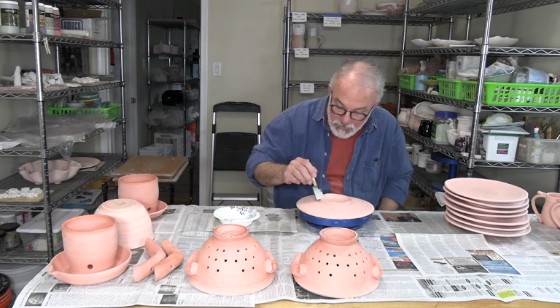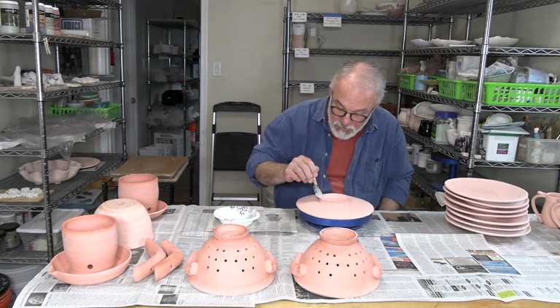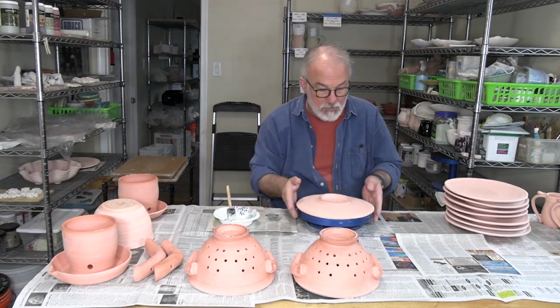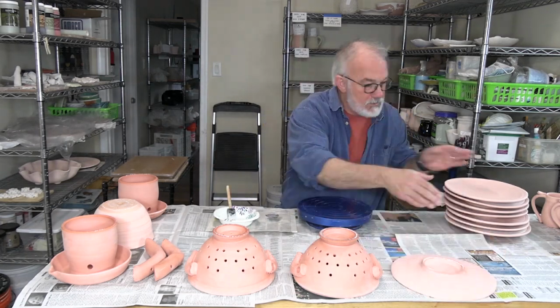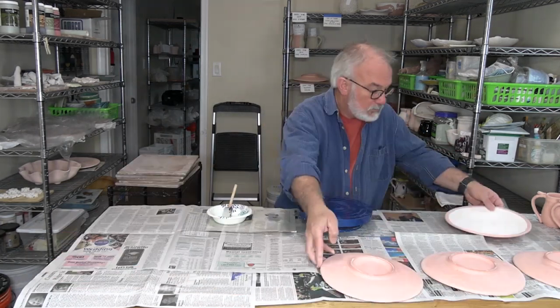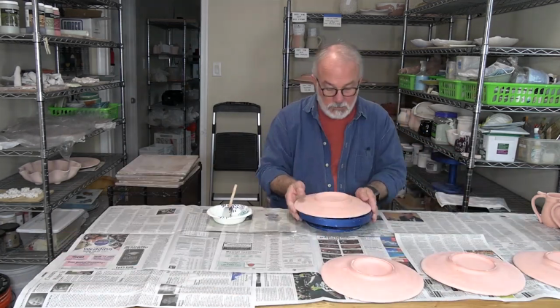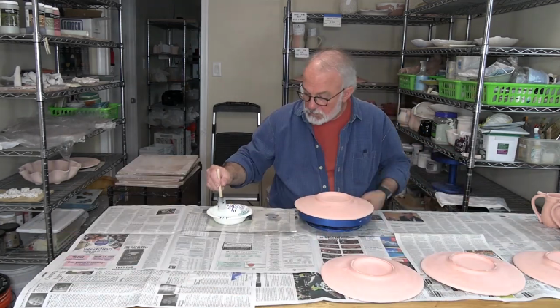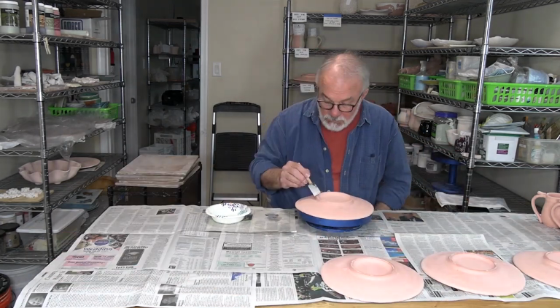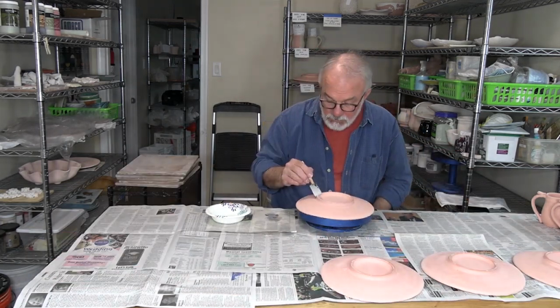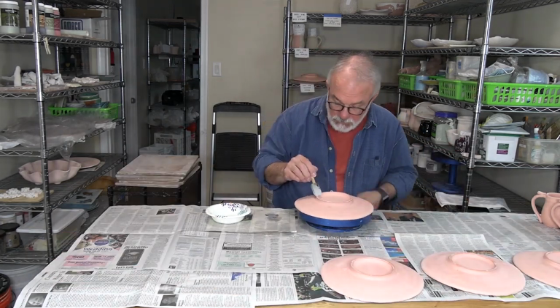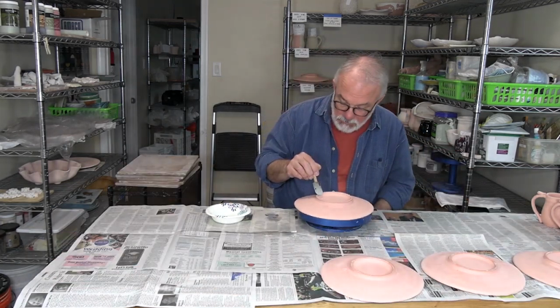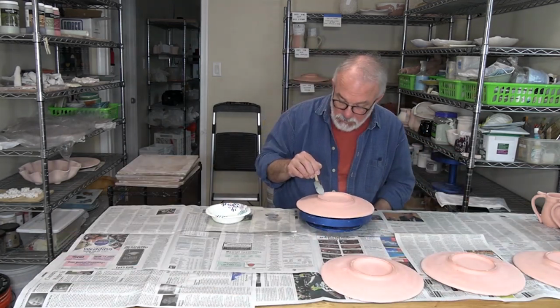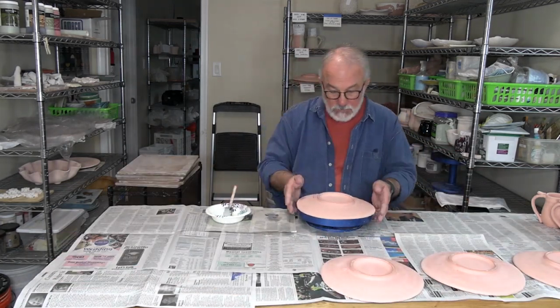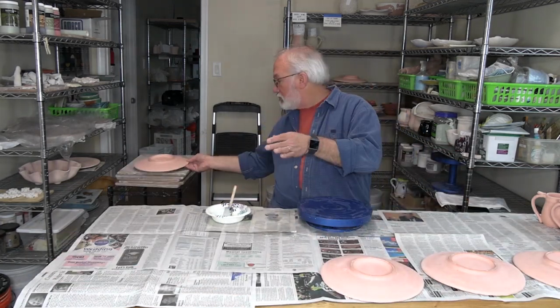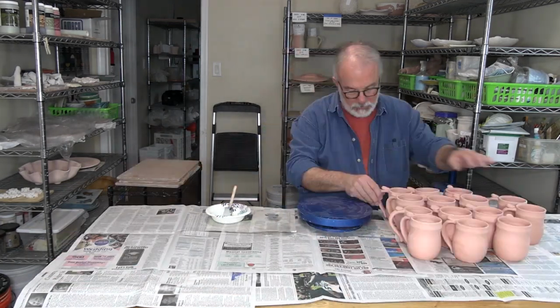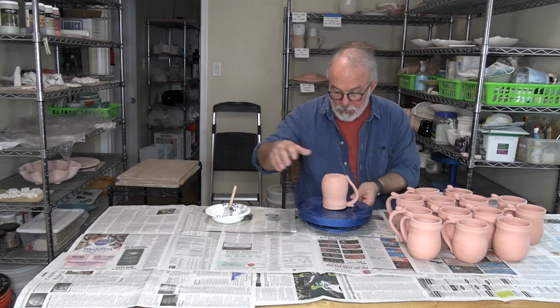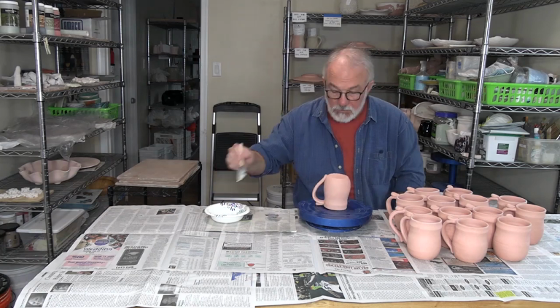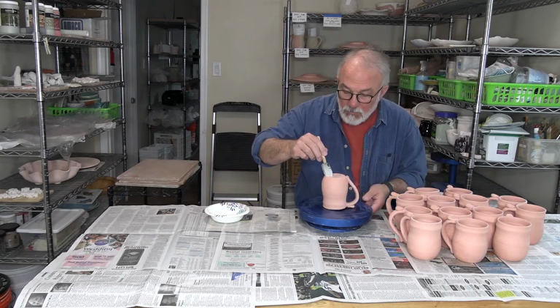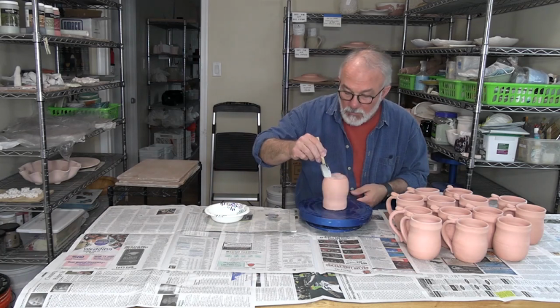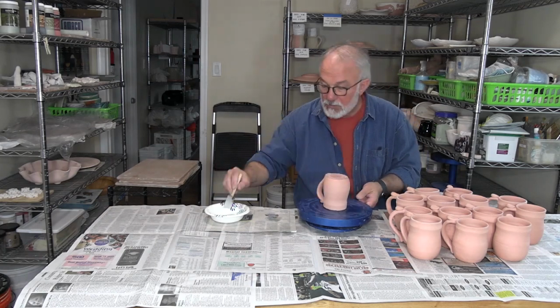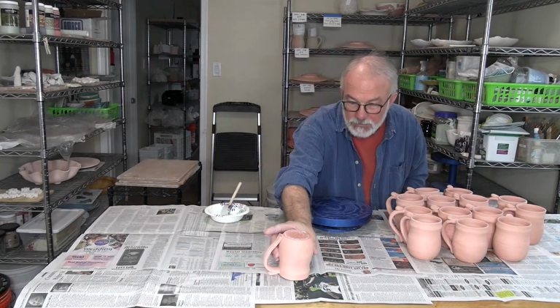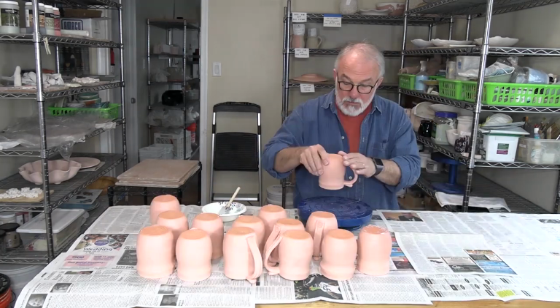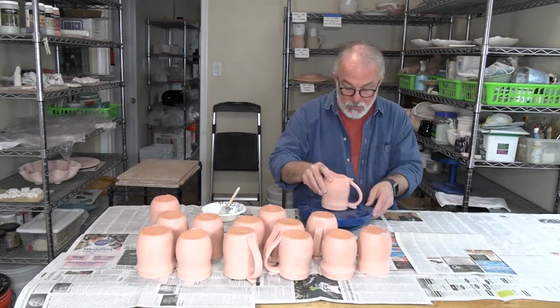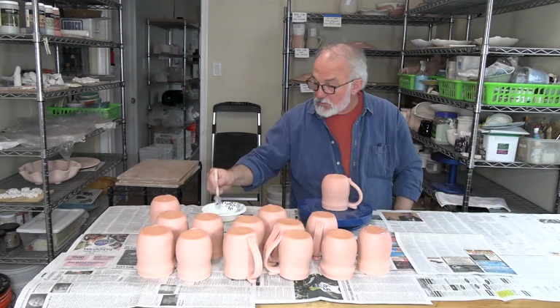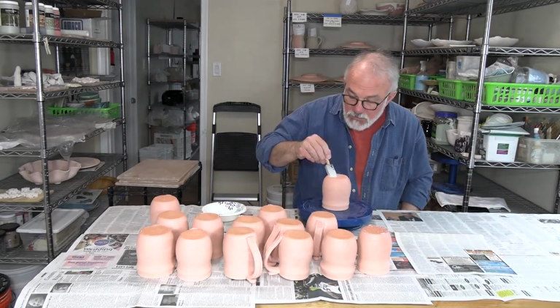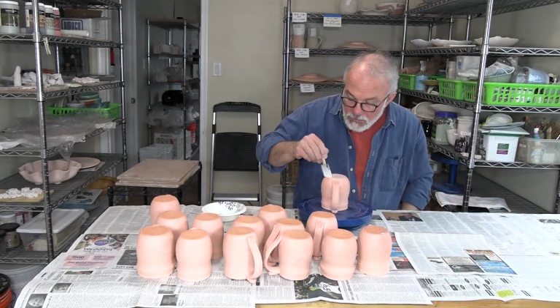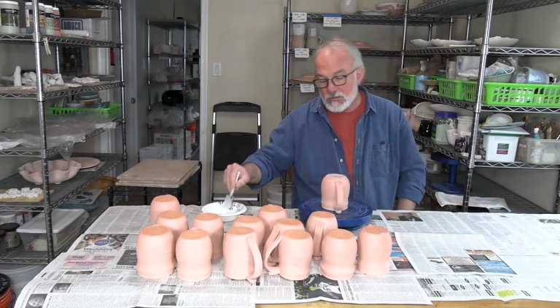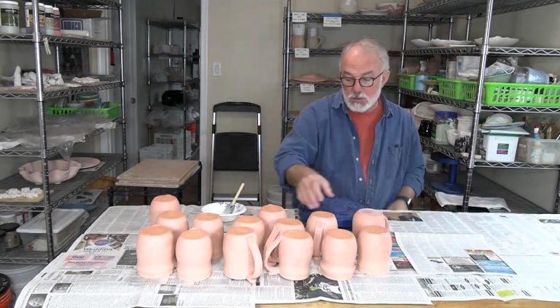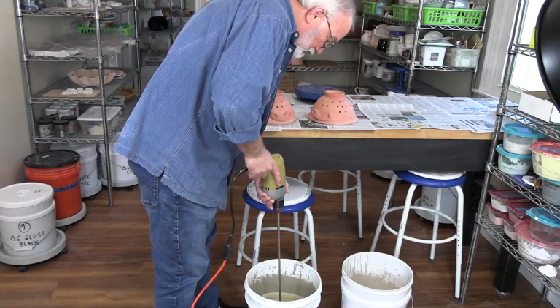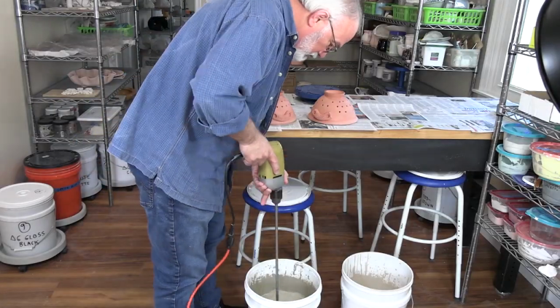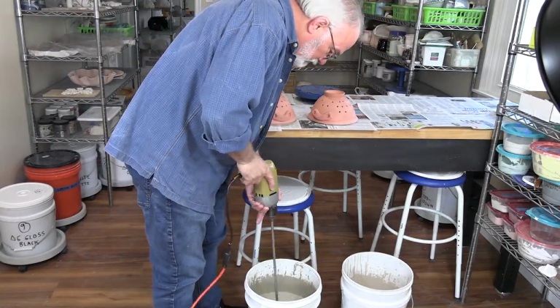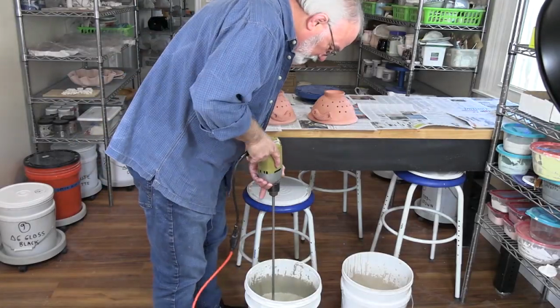The first step is to apply wax resist wherever the pots will come into contact with the kiln shelf. Next, the glaze is stirred before glazing the pots.